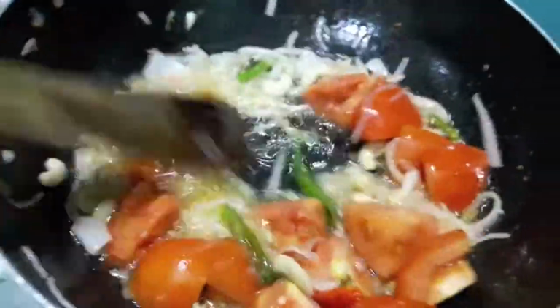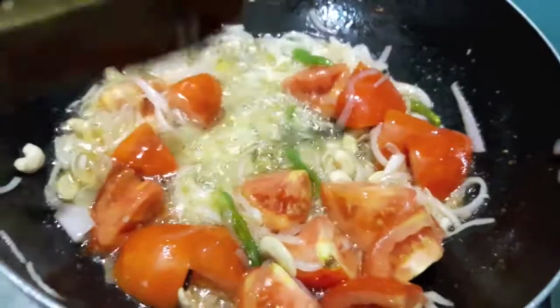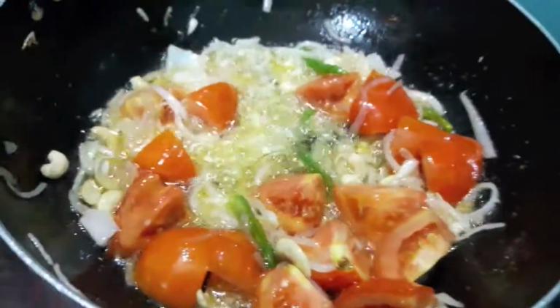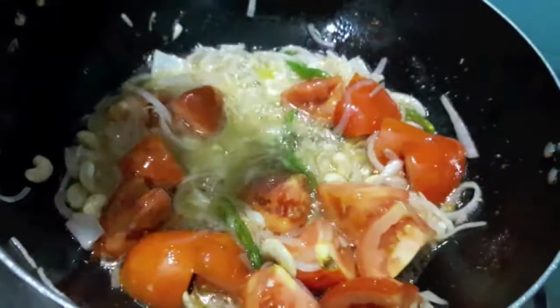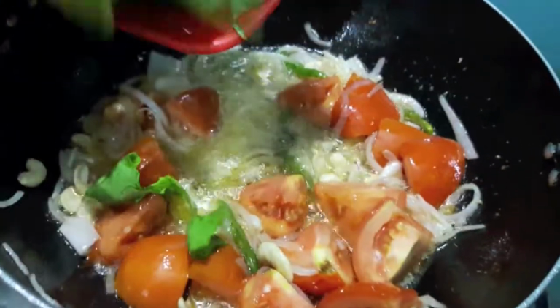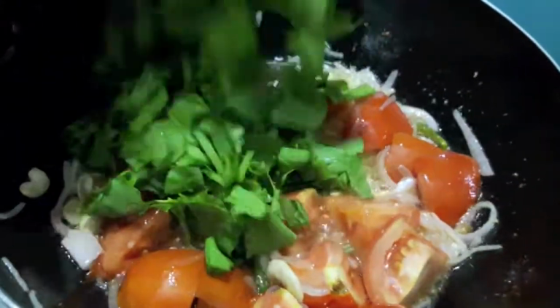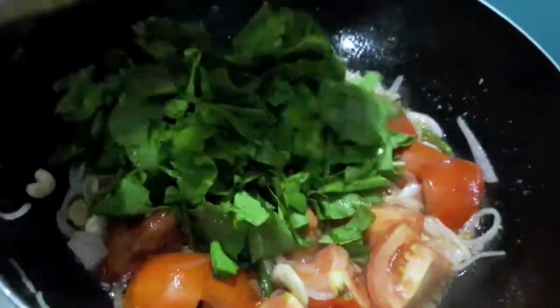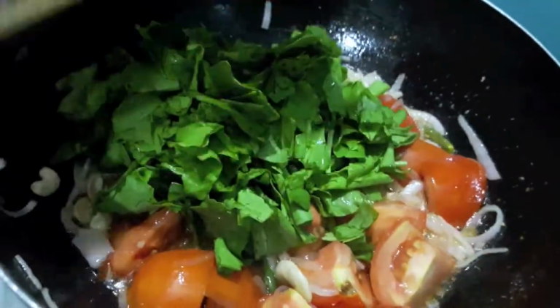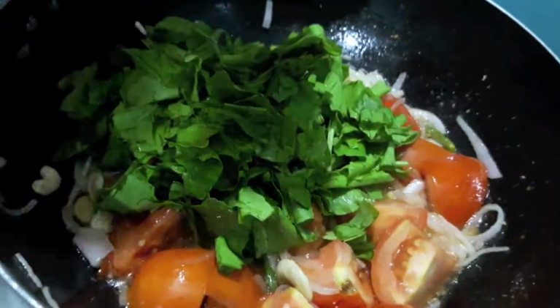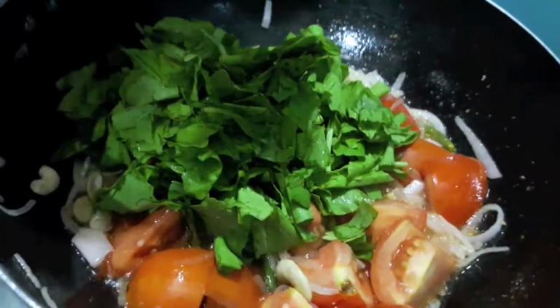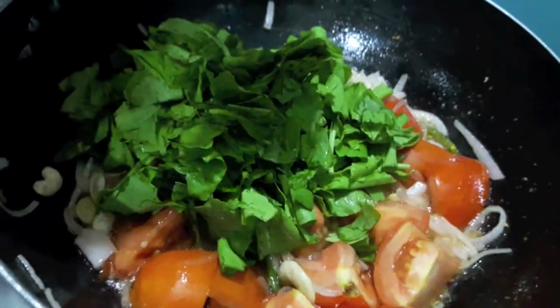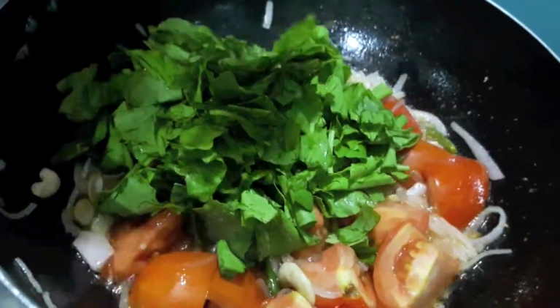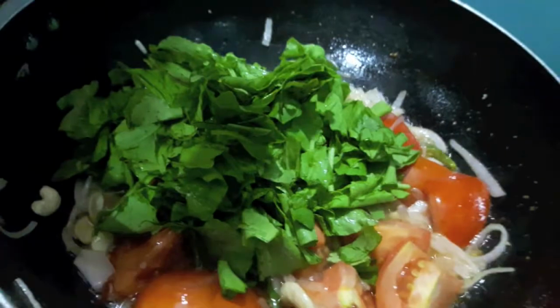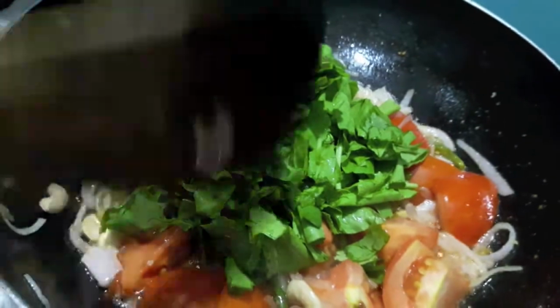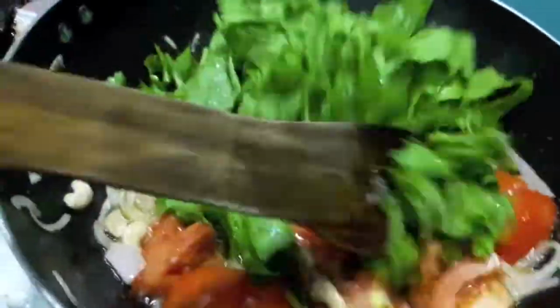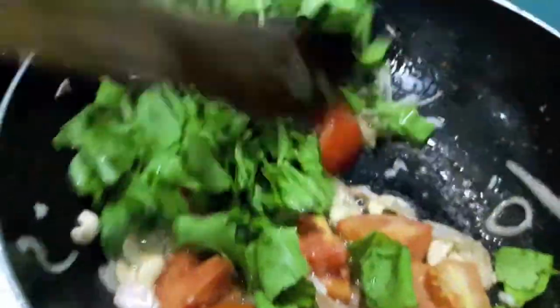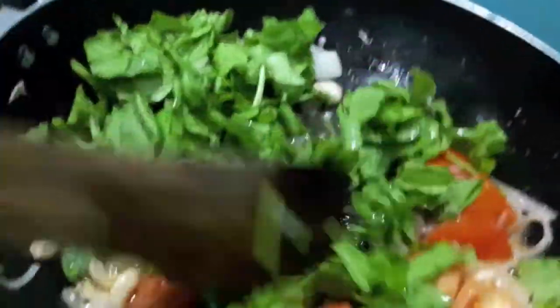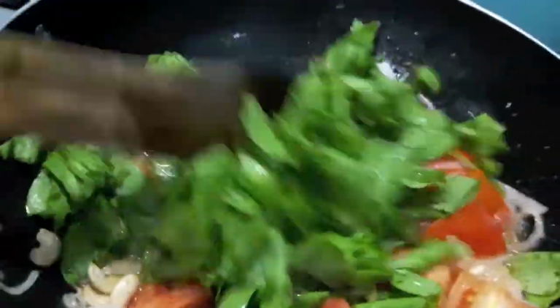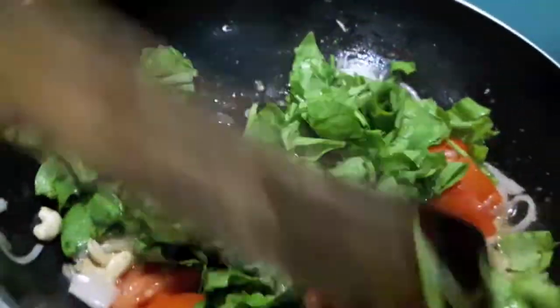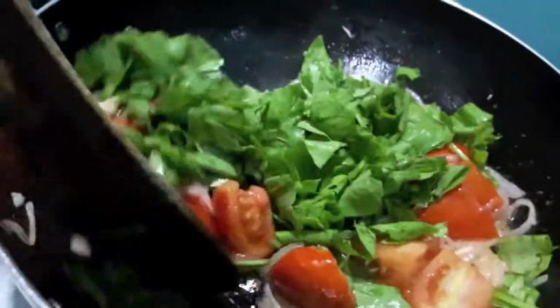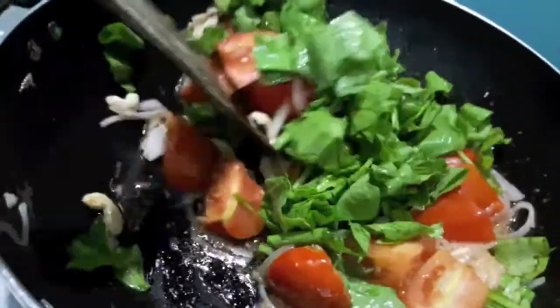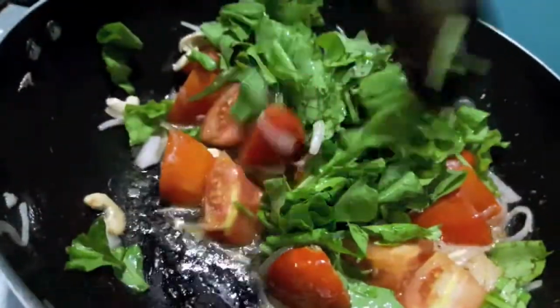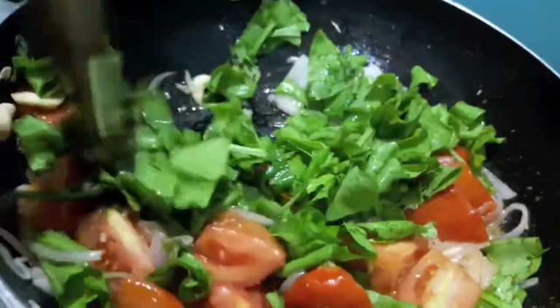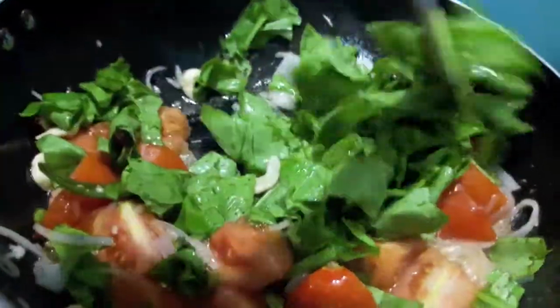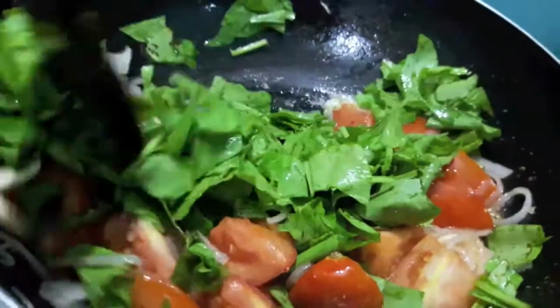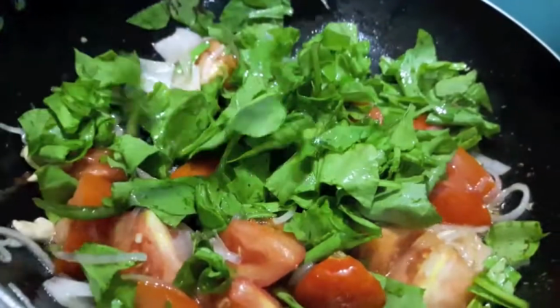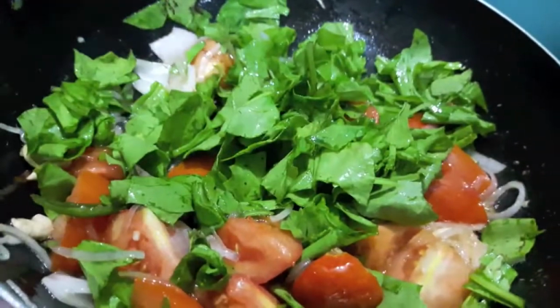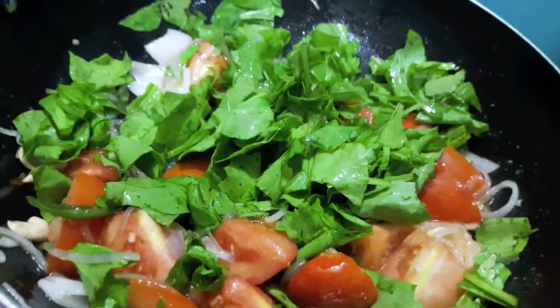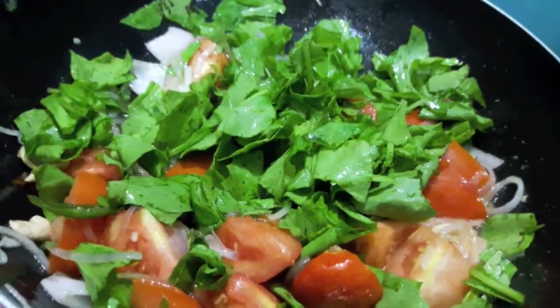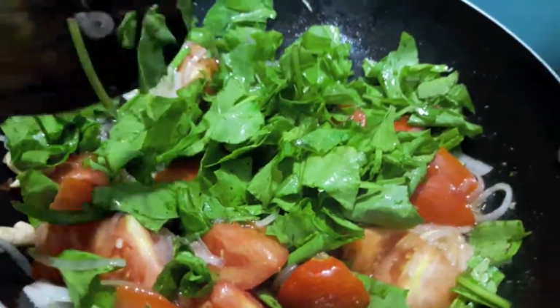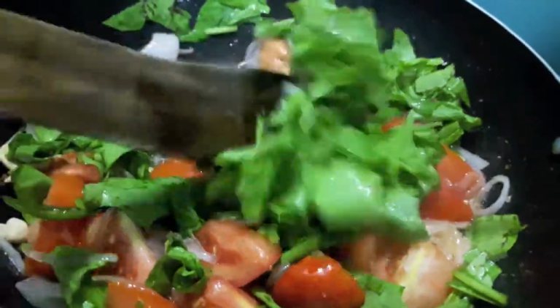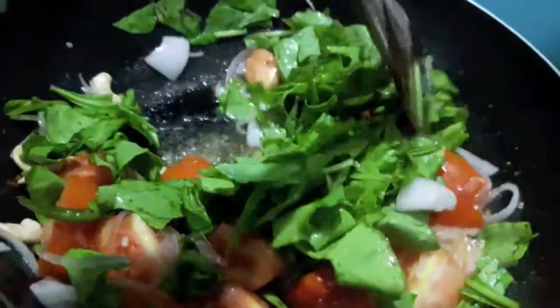Then to this I will add spinach leaves. Cook it just for a minute, else your spinach leaves will turn black and your gravy won't be a pretty green colour.